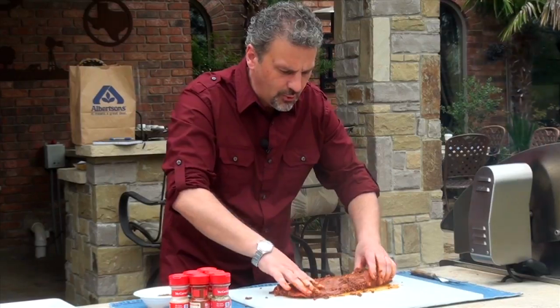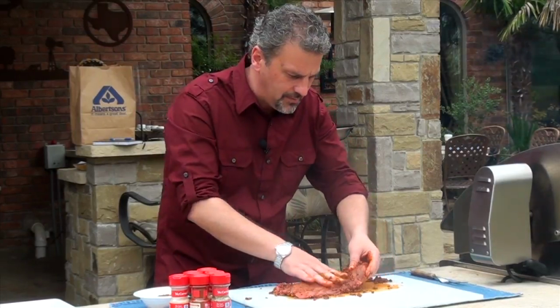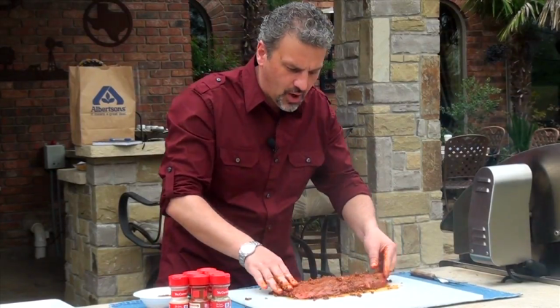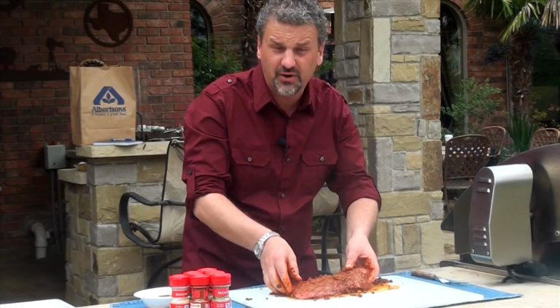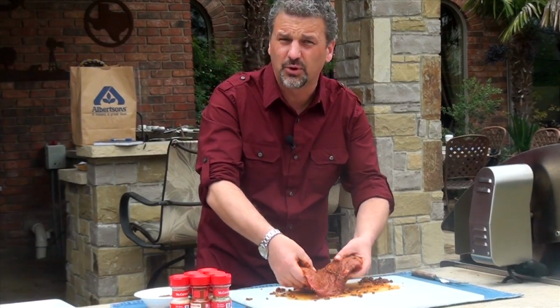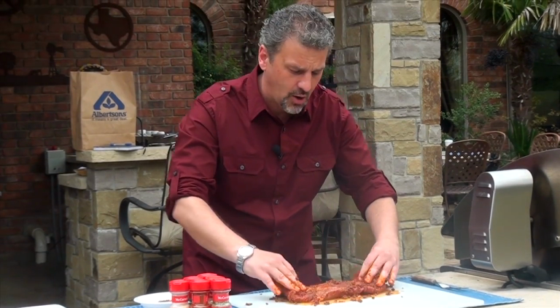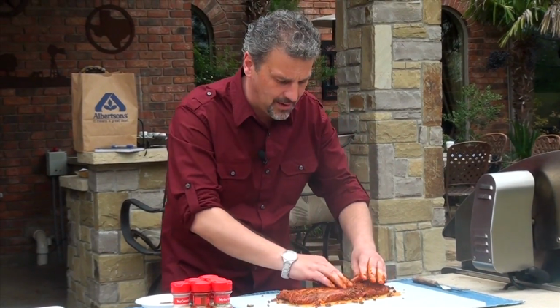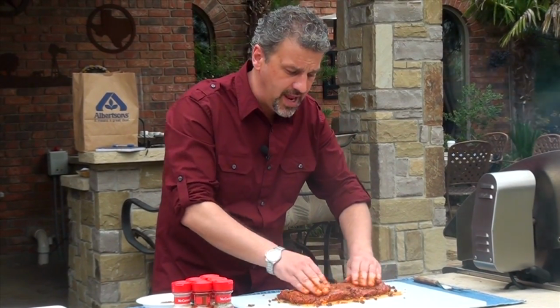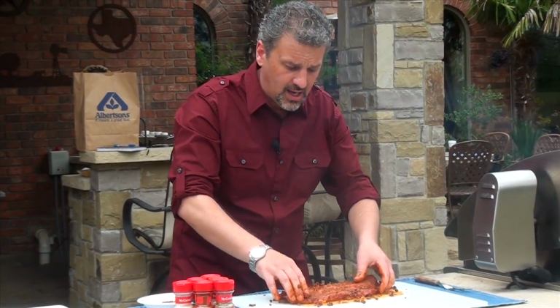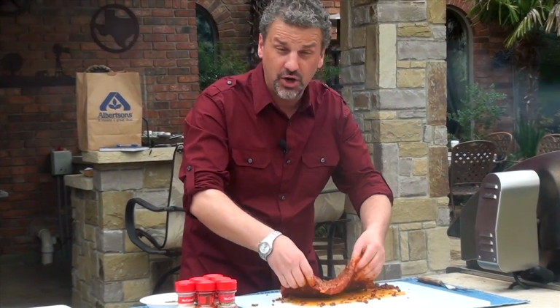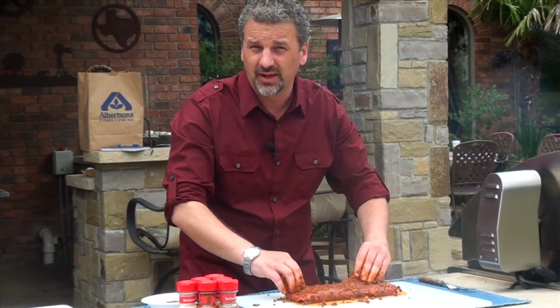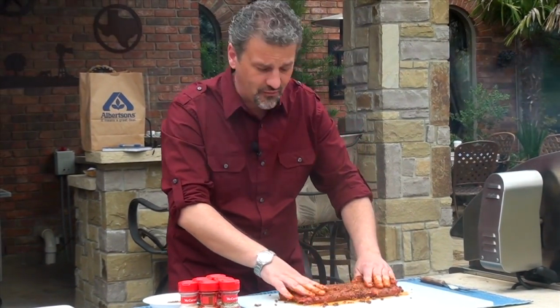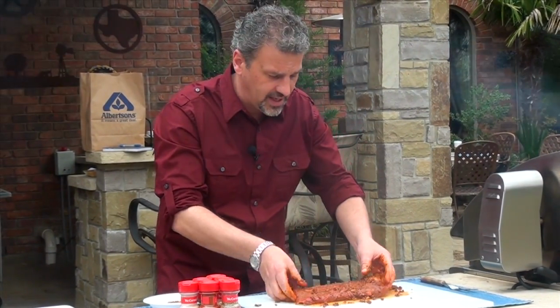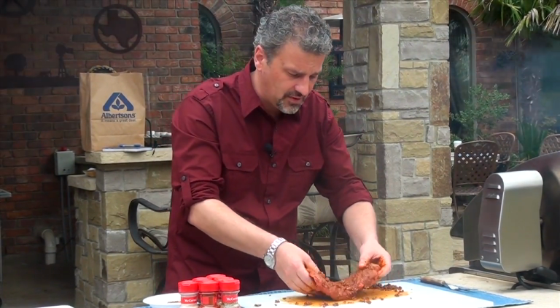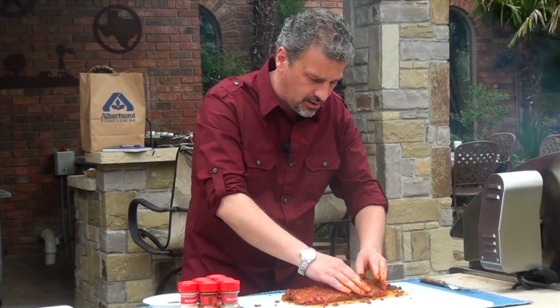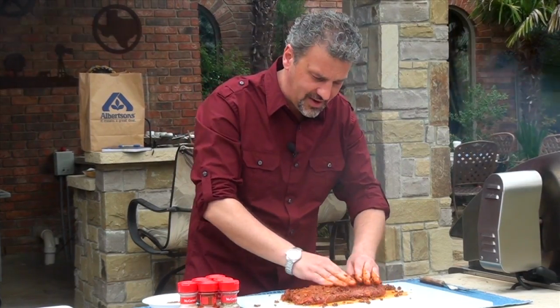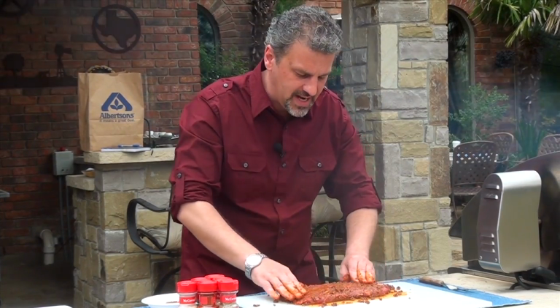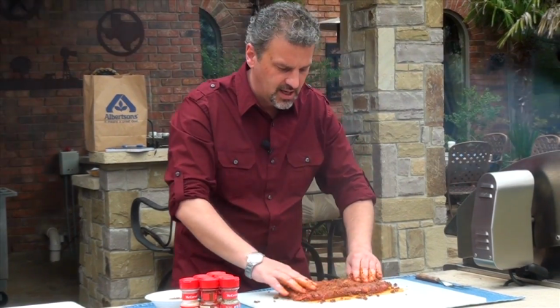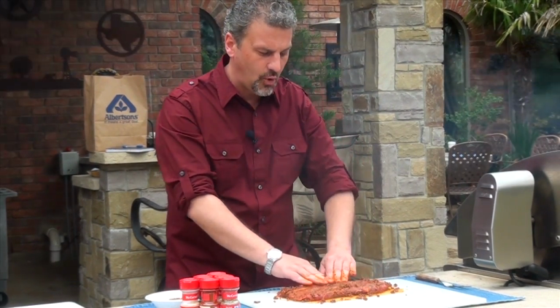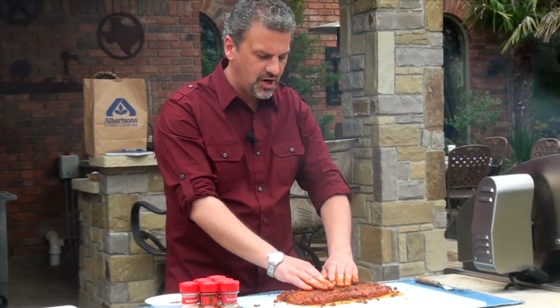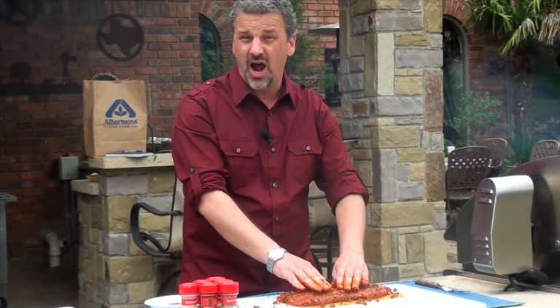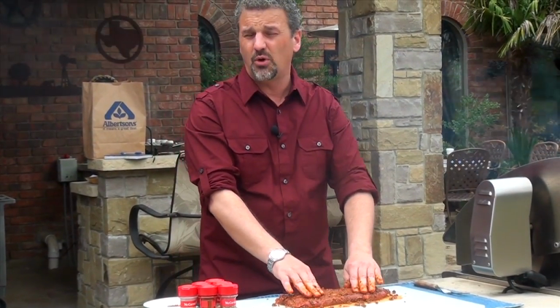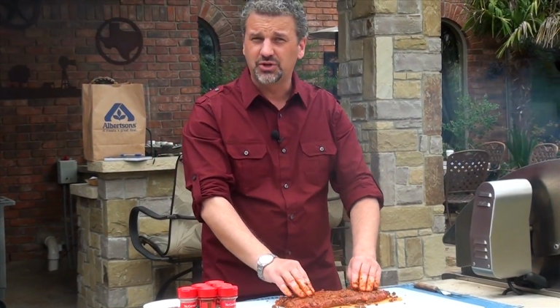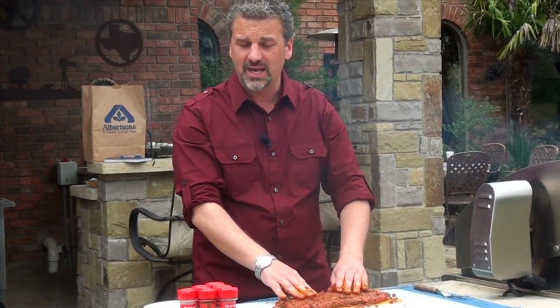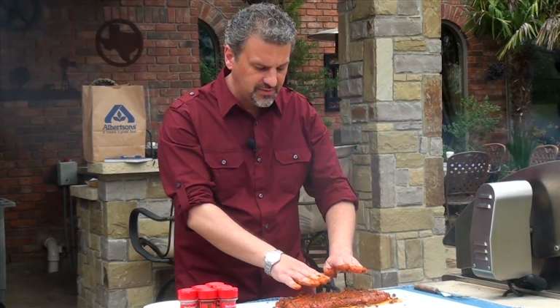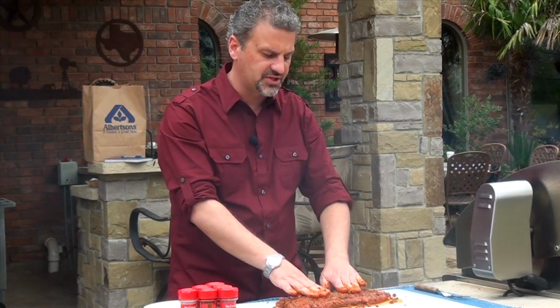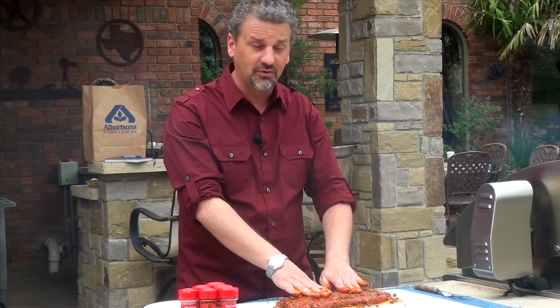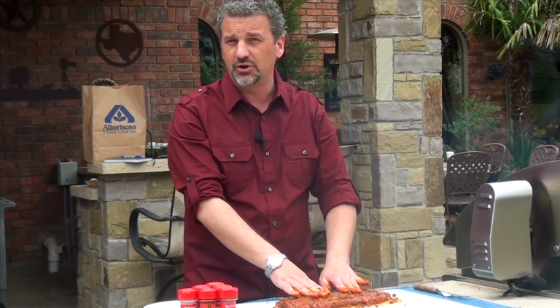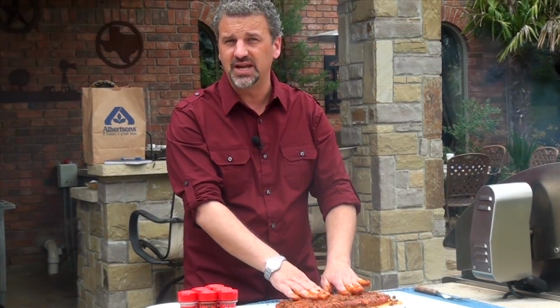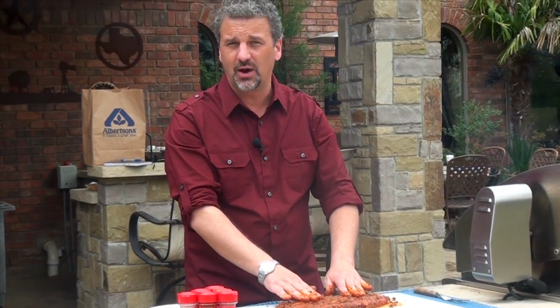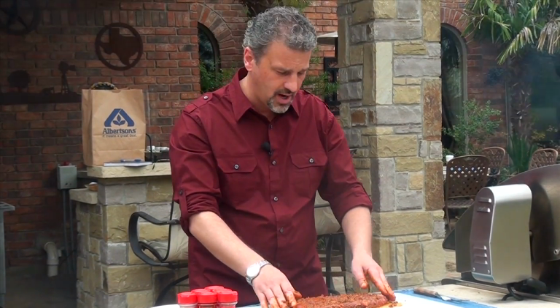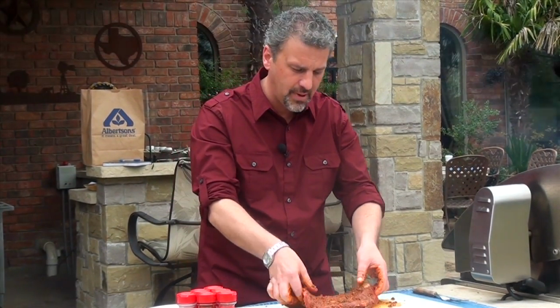Right when you get it done marinating, you want to put it in the fridge for three or four hours and let it marinate. Better yet, if you can let it sit overnight, that will be even better flavored meat. Now right before you cook it — about an hour before — you want to make sure you take it out and get the flat iron to room temperature, that way it will cook up a lot better.